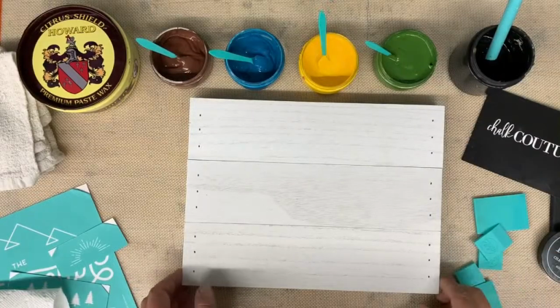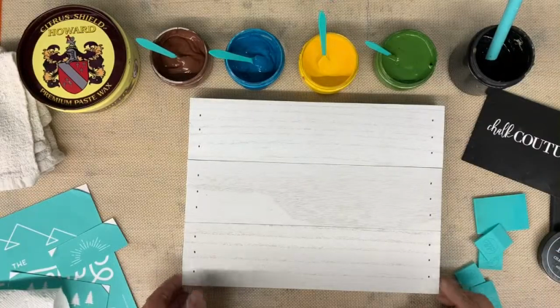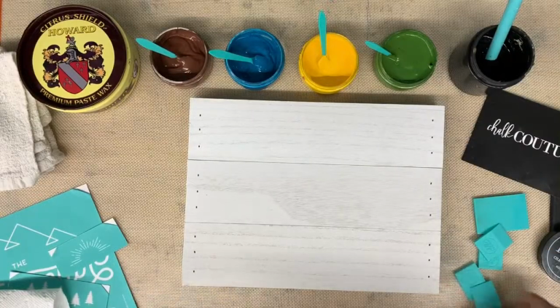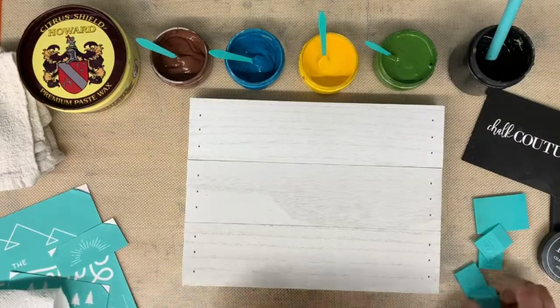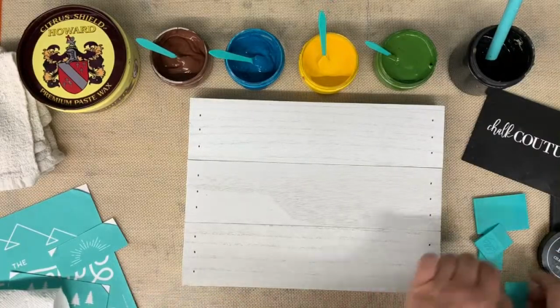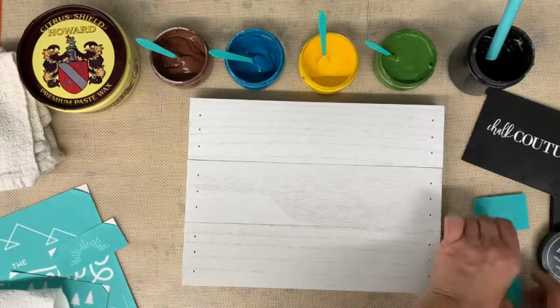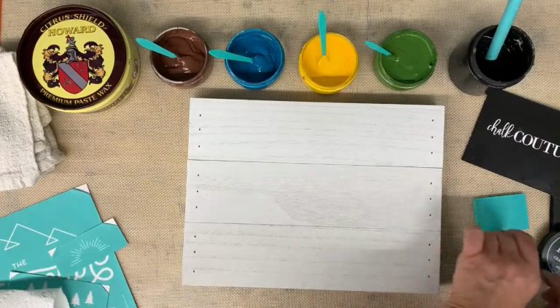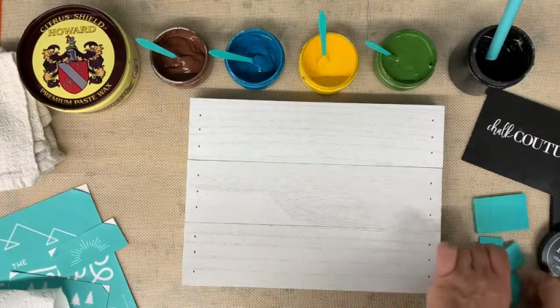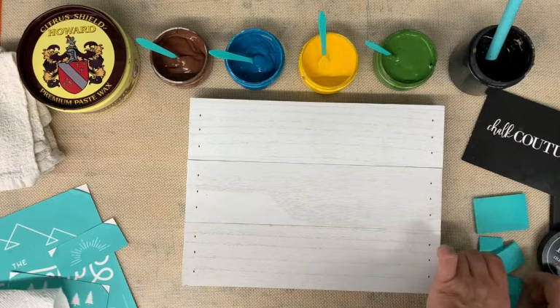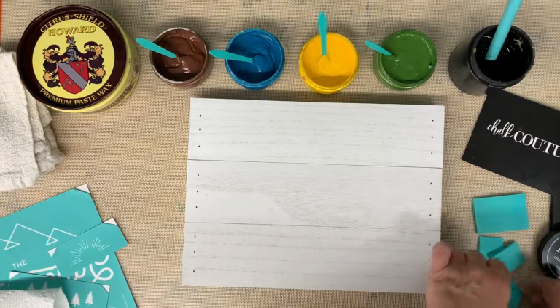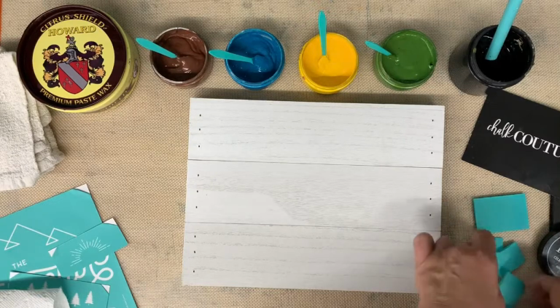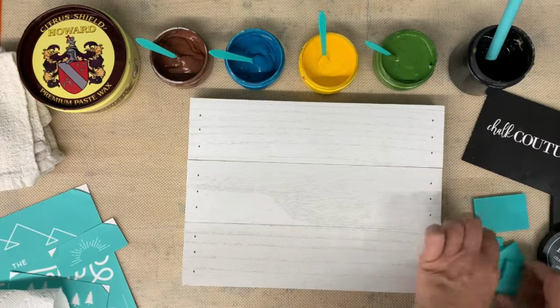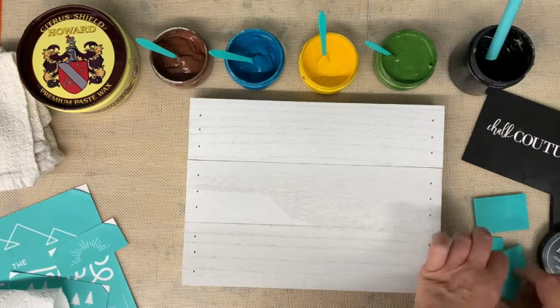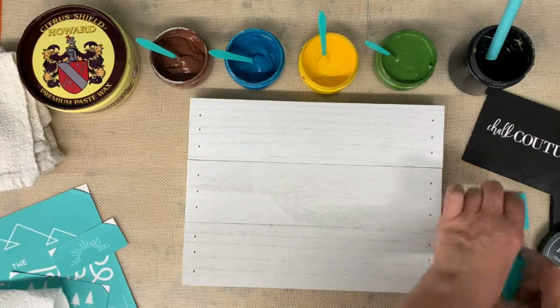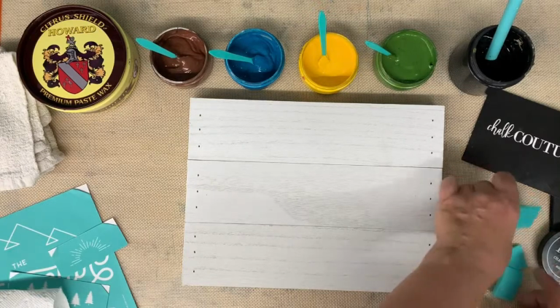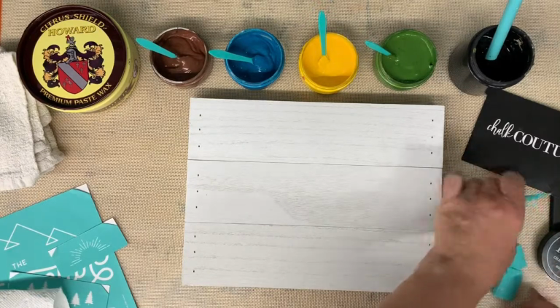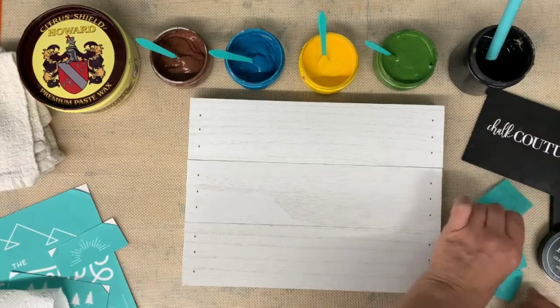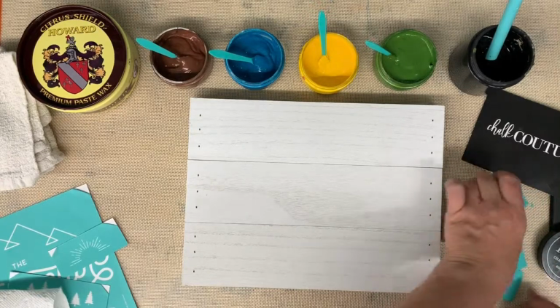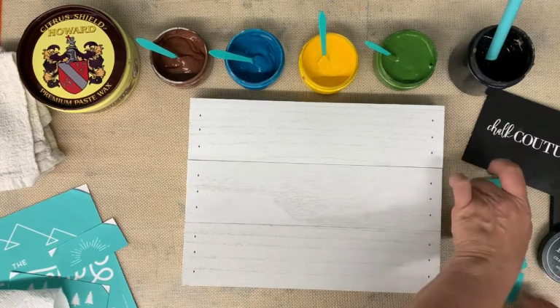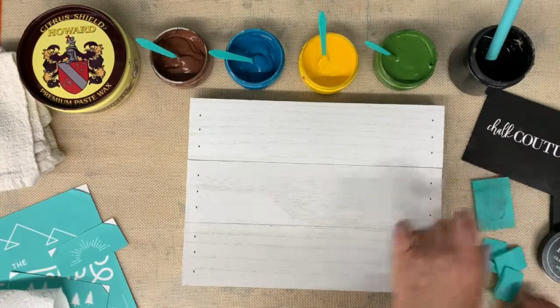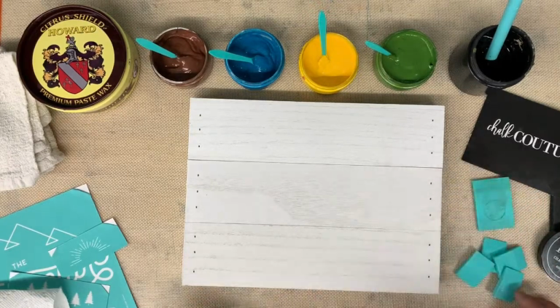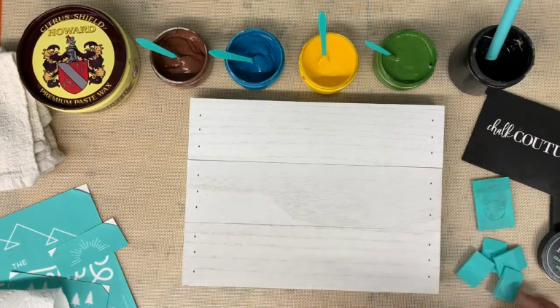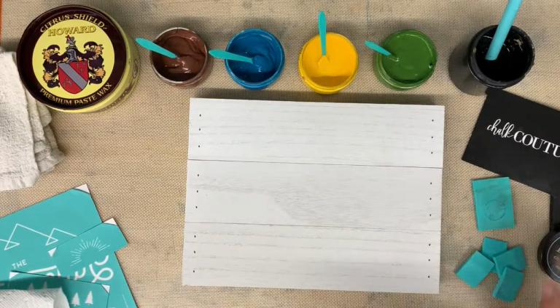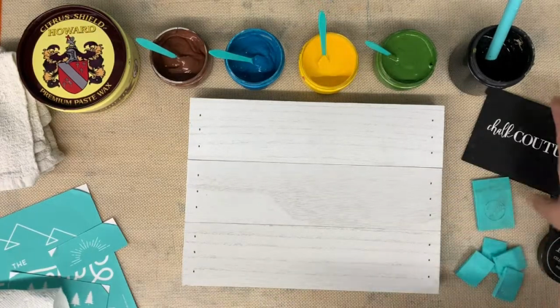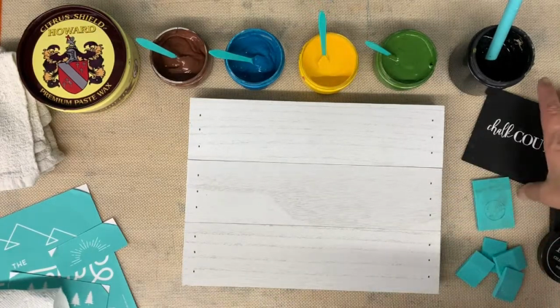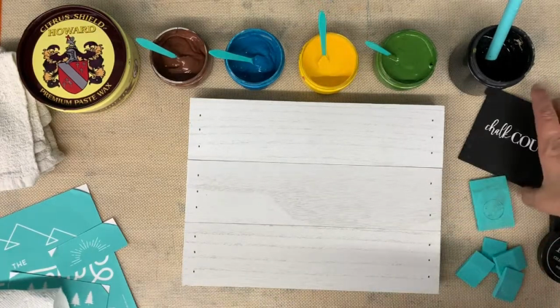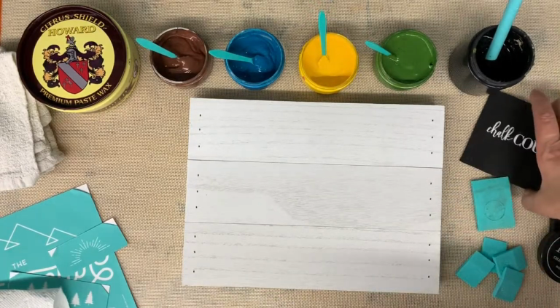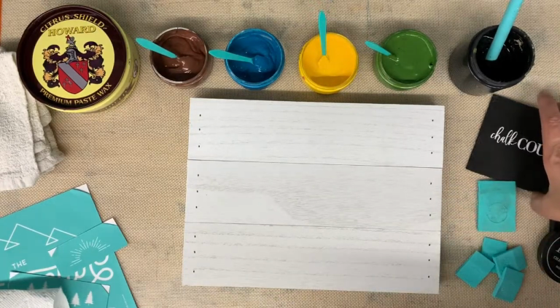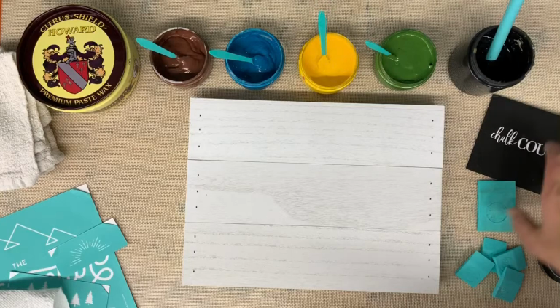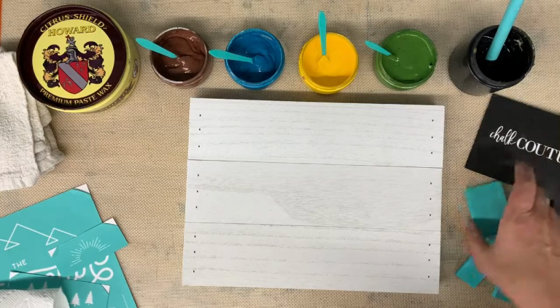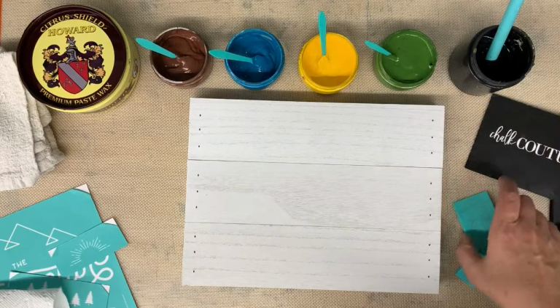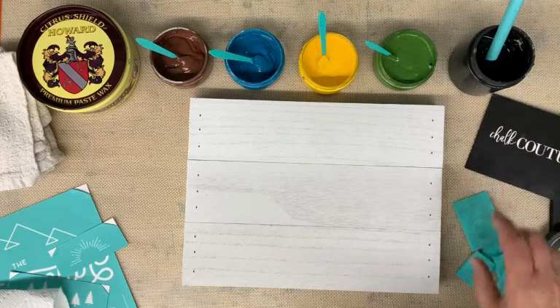Hi guys, it's Darlene from Chalk Couture. It's Sunday night and I thought I would do another quick tutorial before I go to bed.